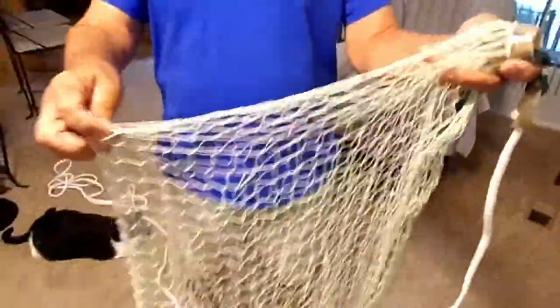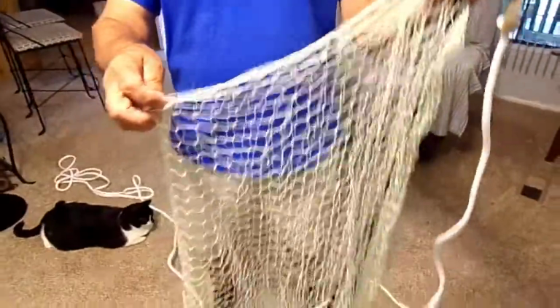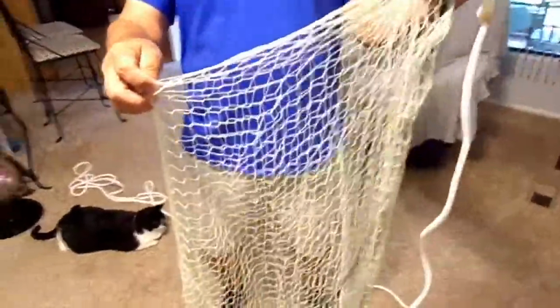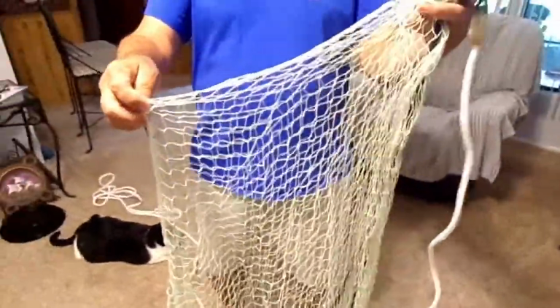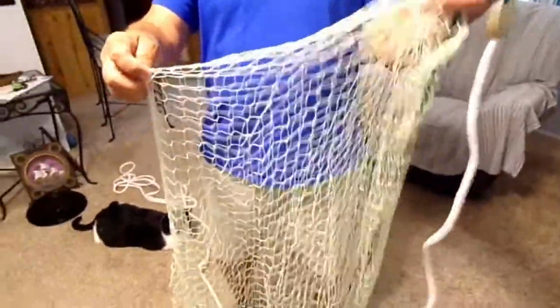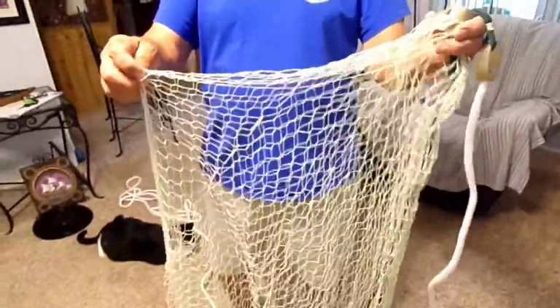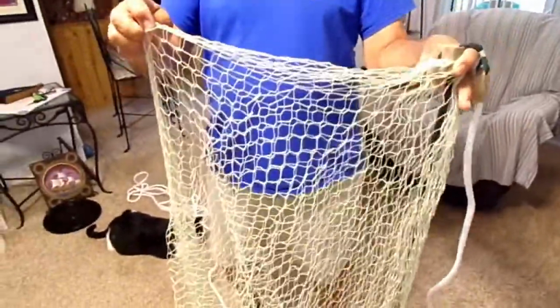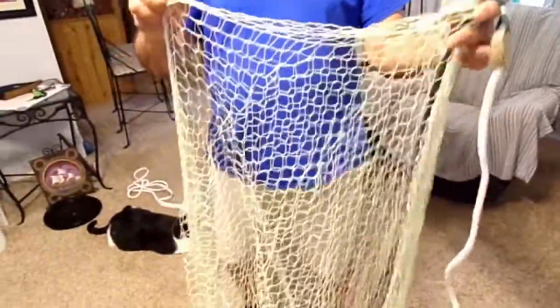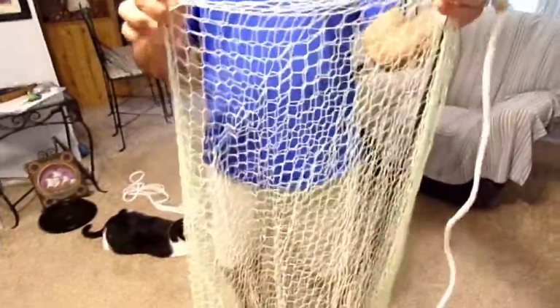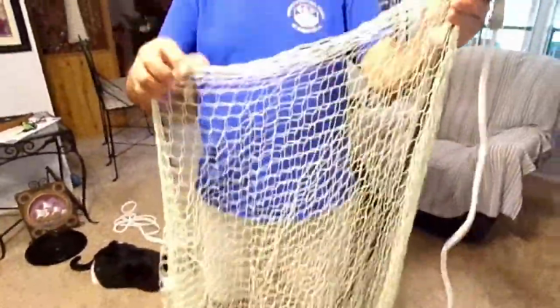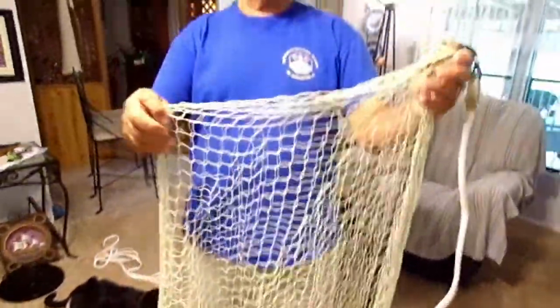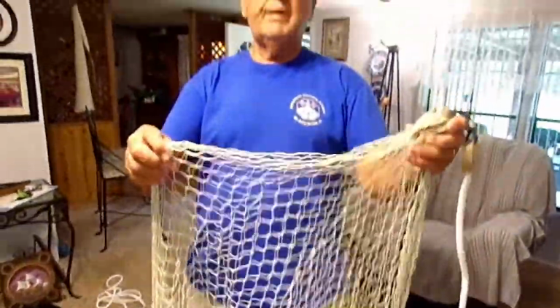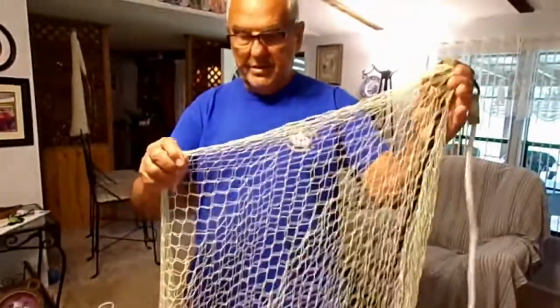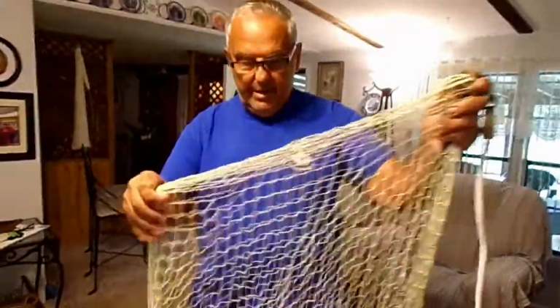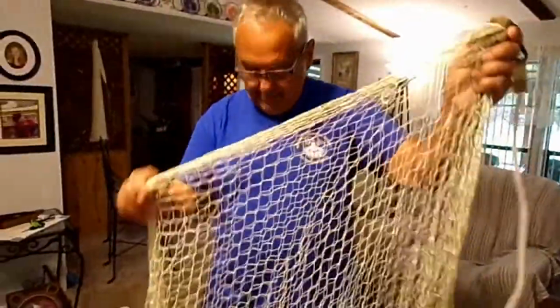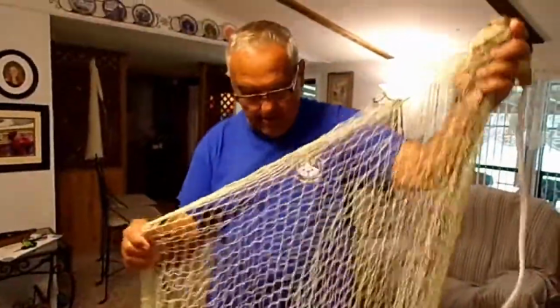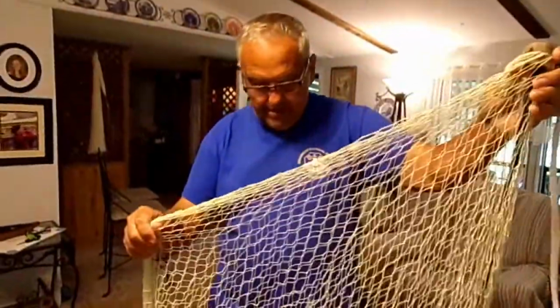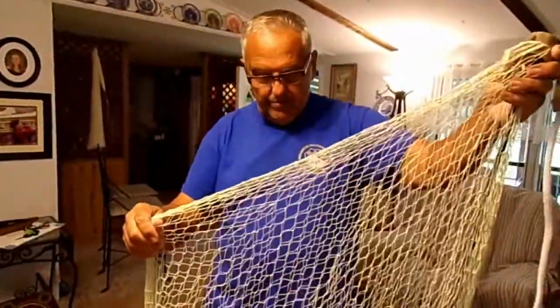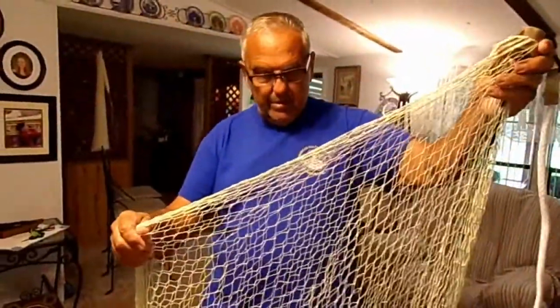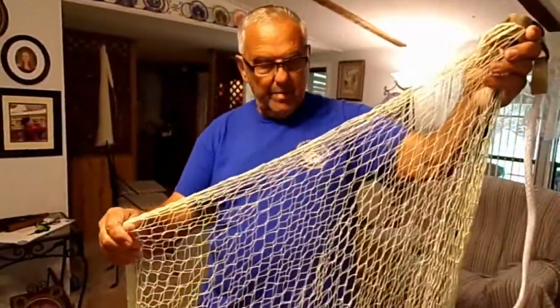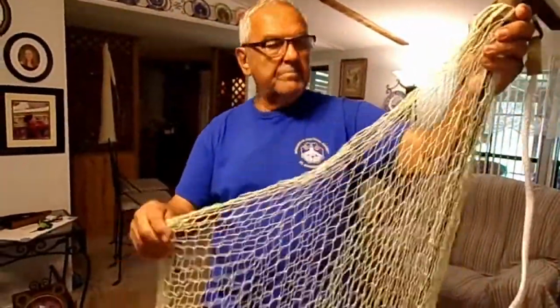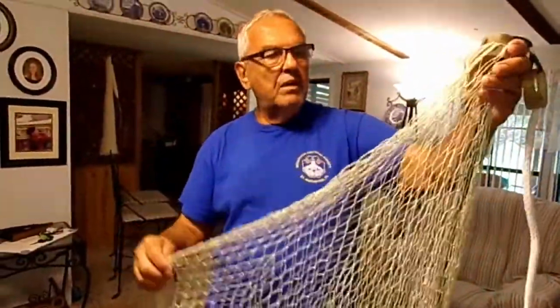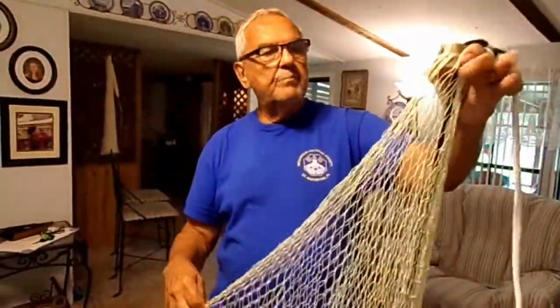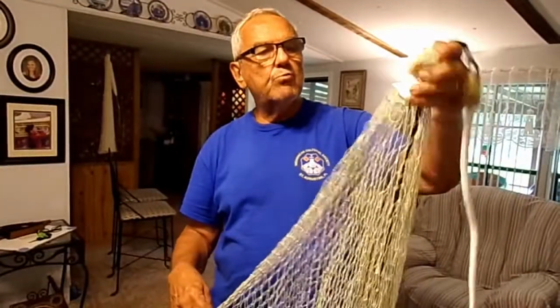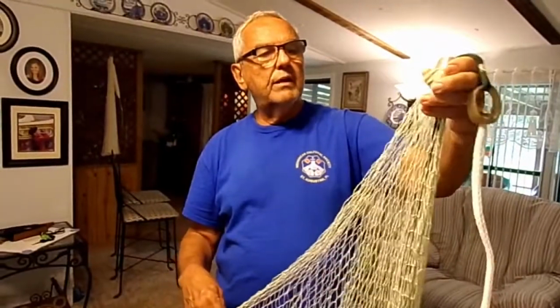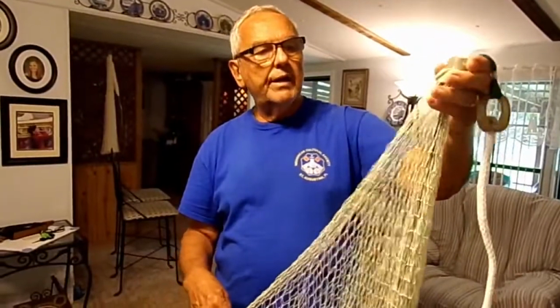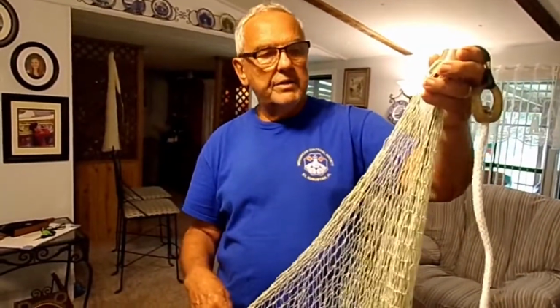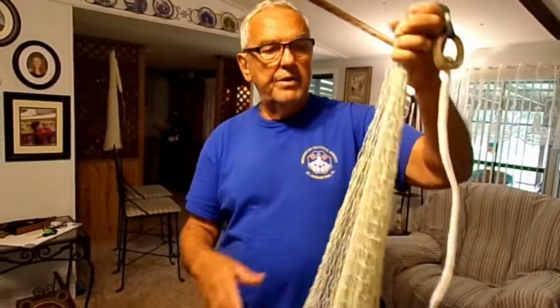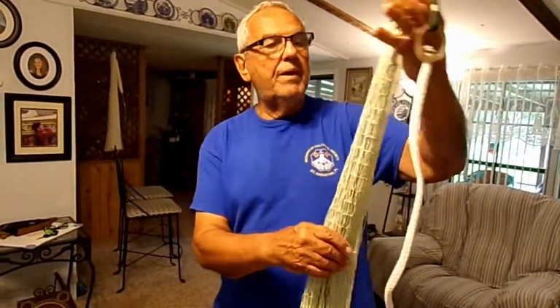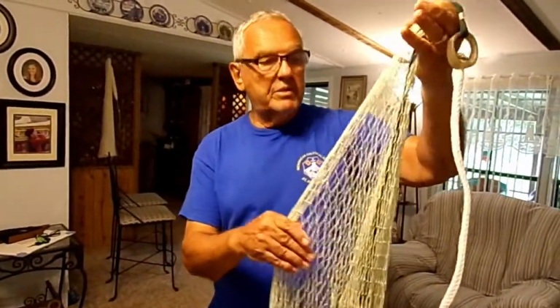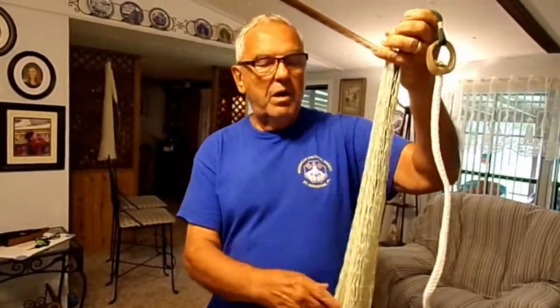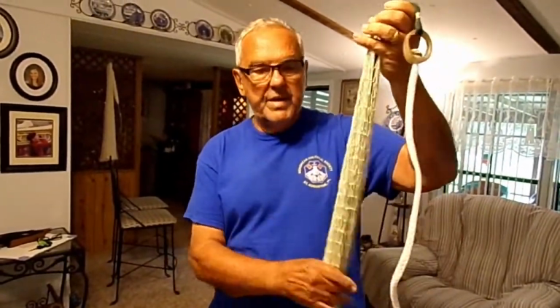Top quality fishing line that makes a beautiful net. The knots stay really nice and tied all the time — you don't have to worry about them coming loose. It makes a really, really nice net. I normally make my nets out of bonded nylon.